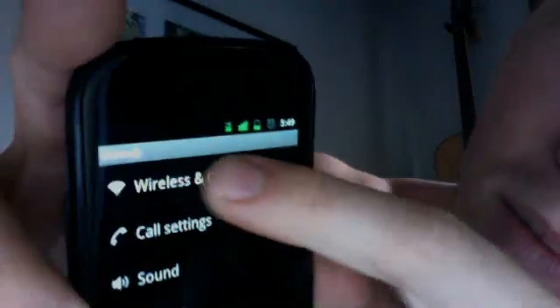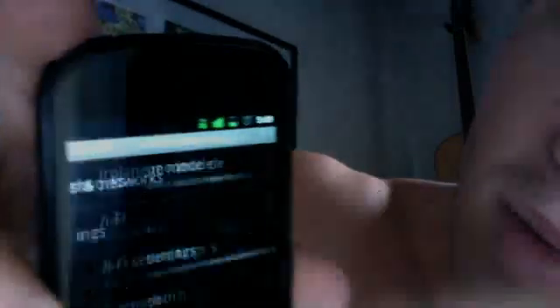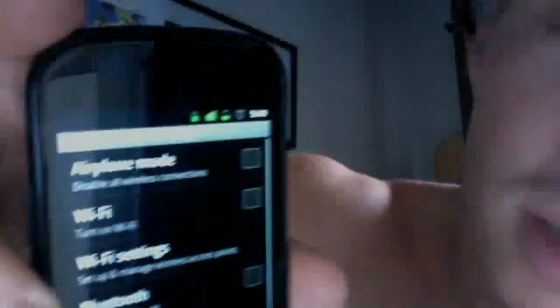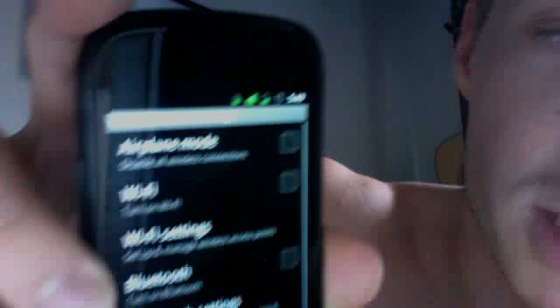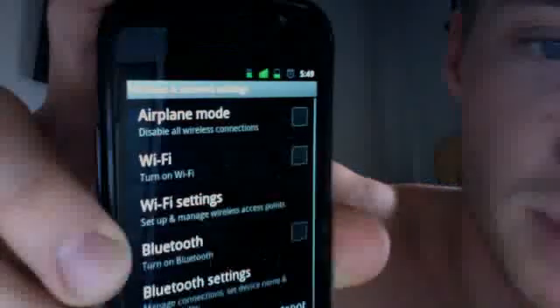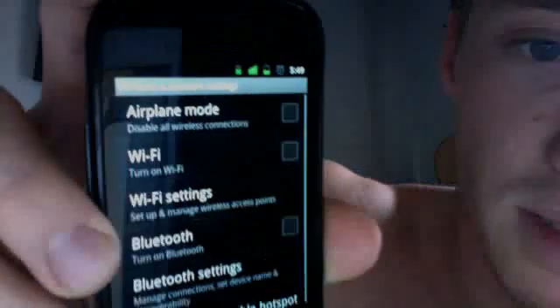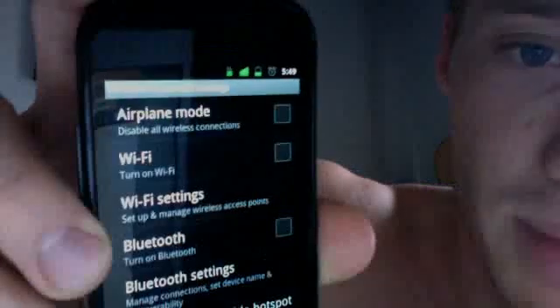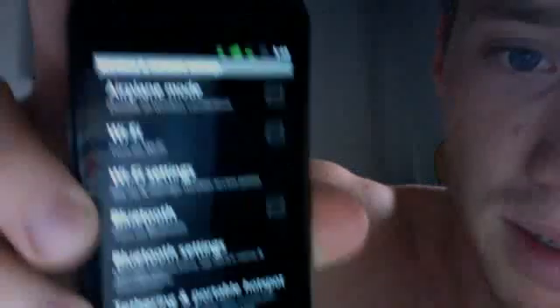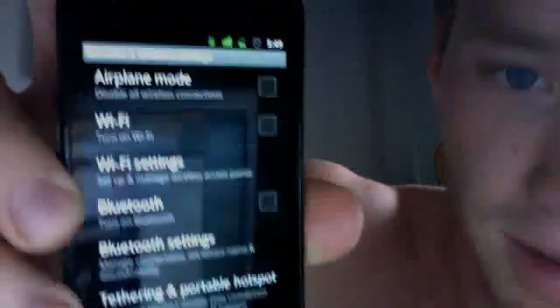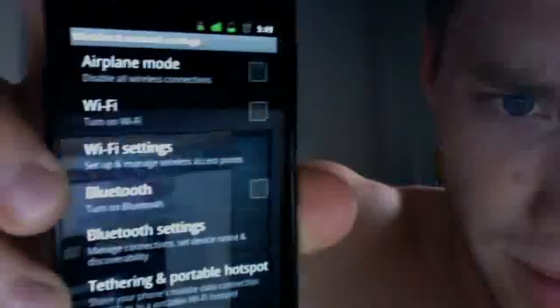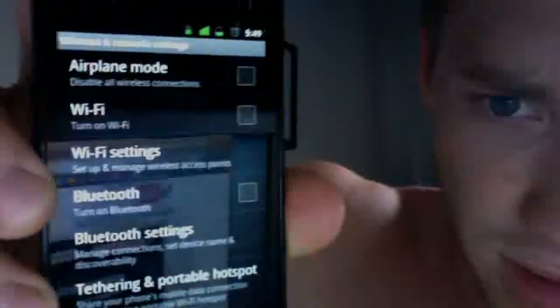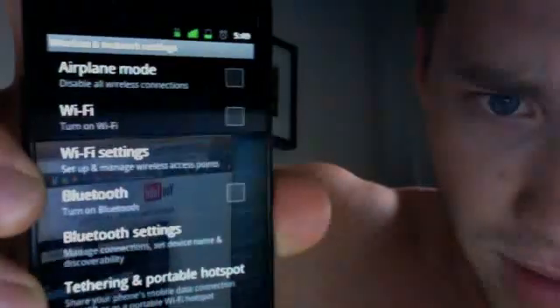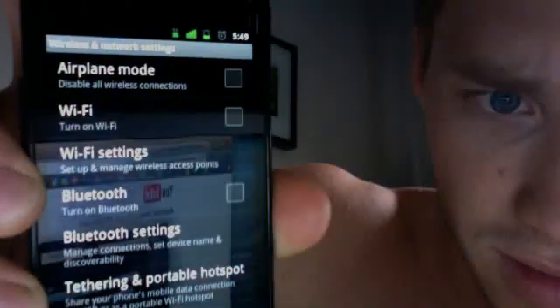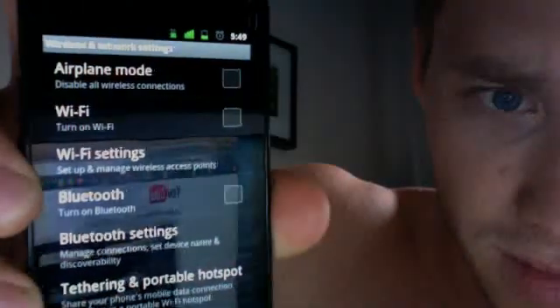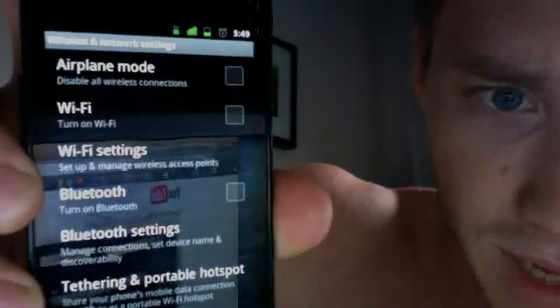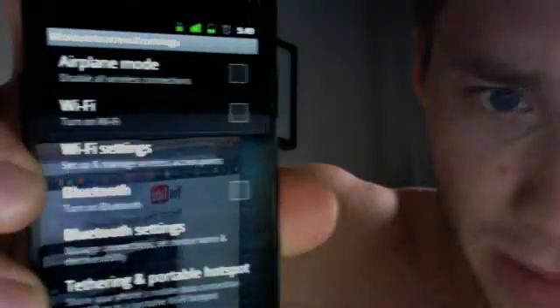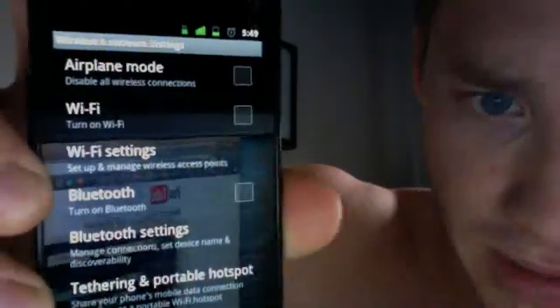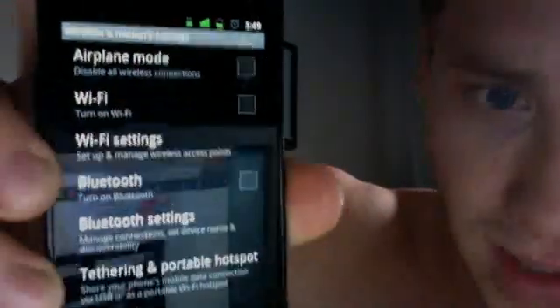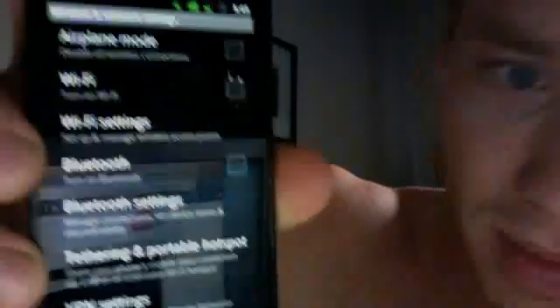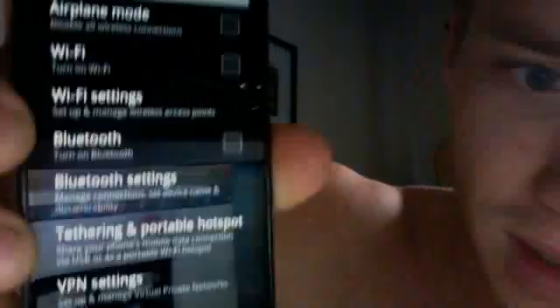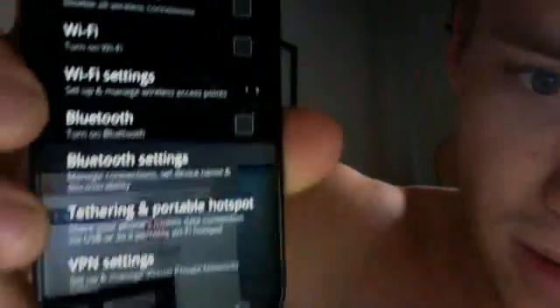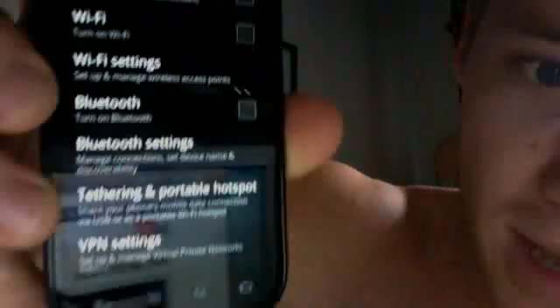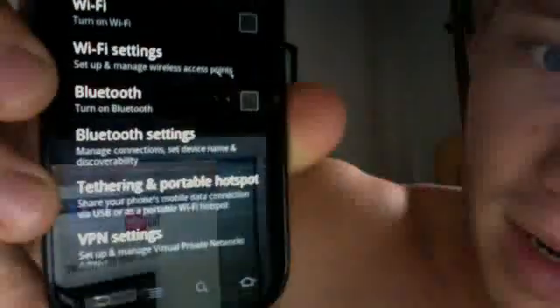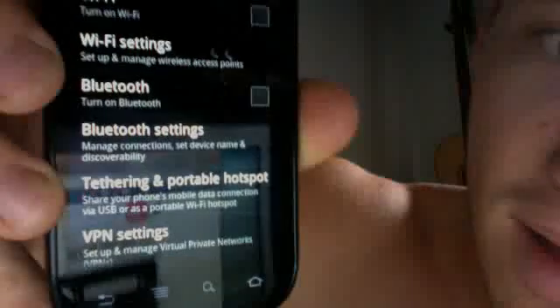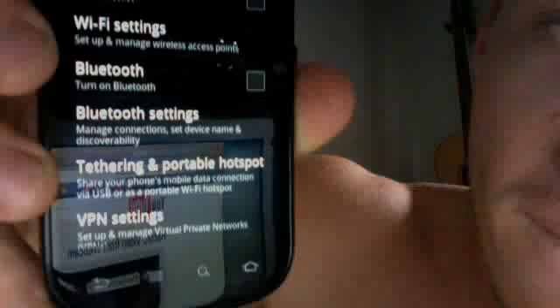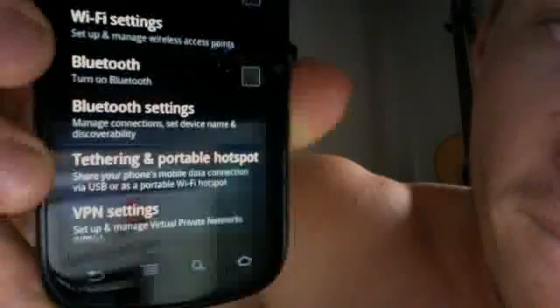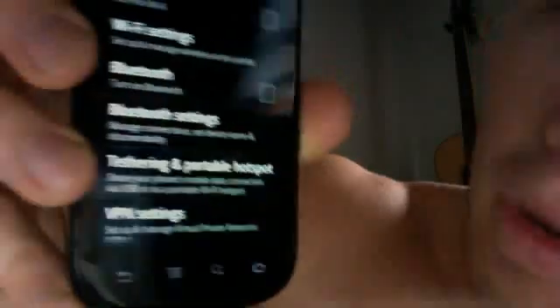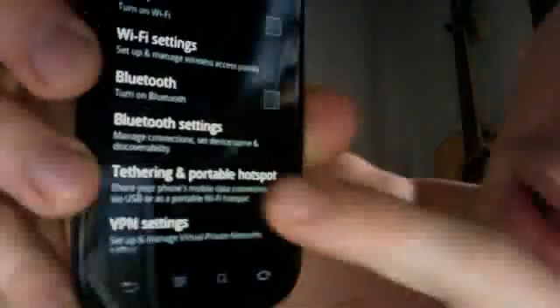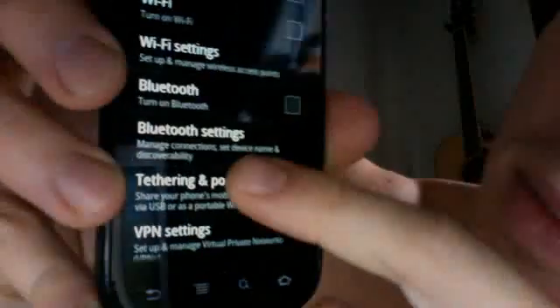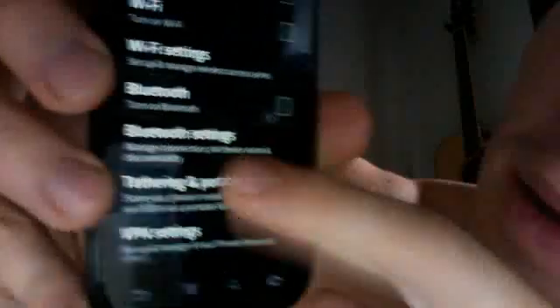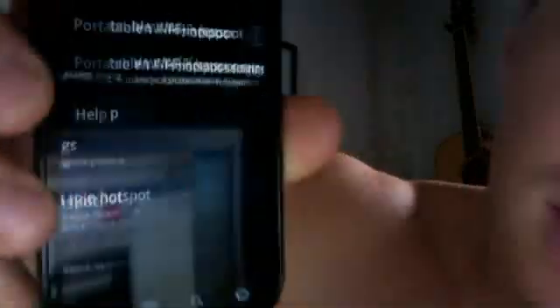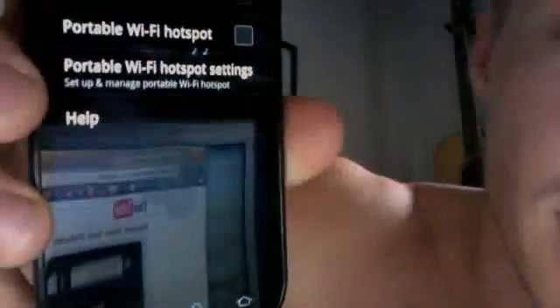I apologize for being sloppy here — it's hard to do this and look at the camera at the same time. And then you go tethering, portable hotspot, and you hit that.